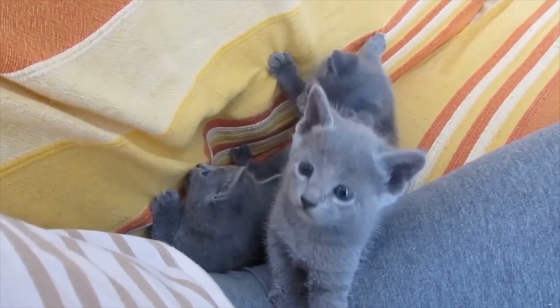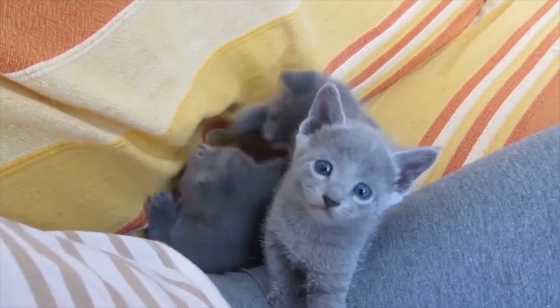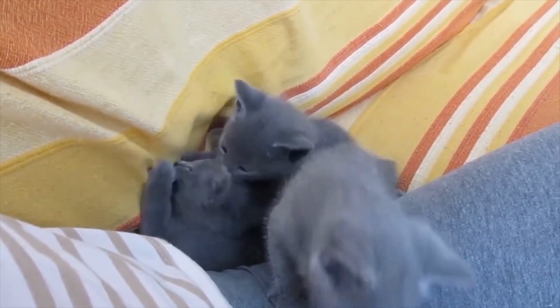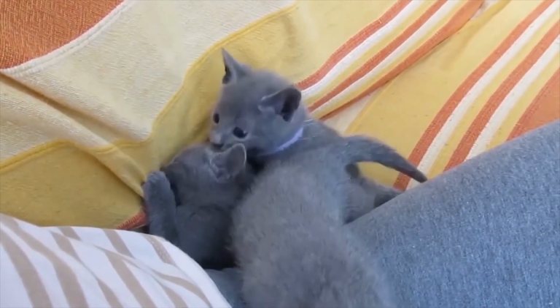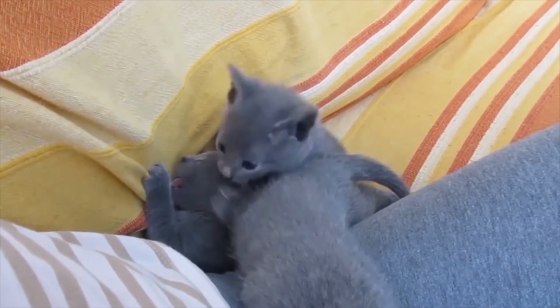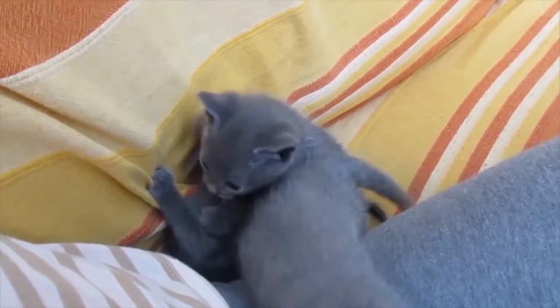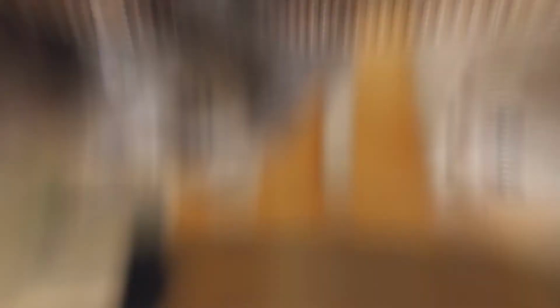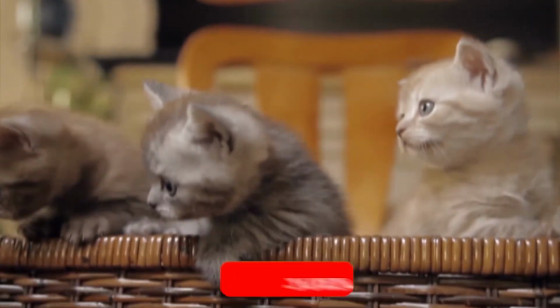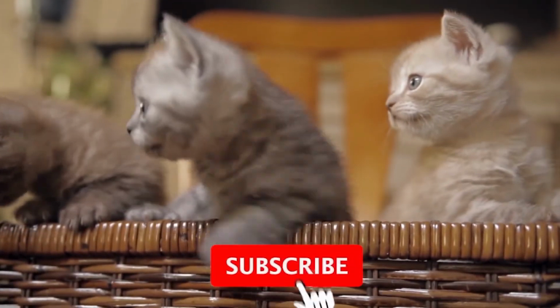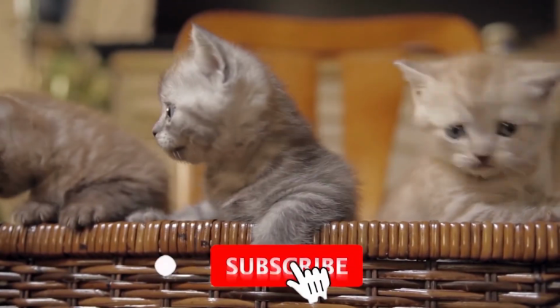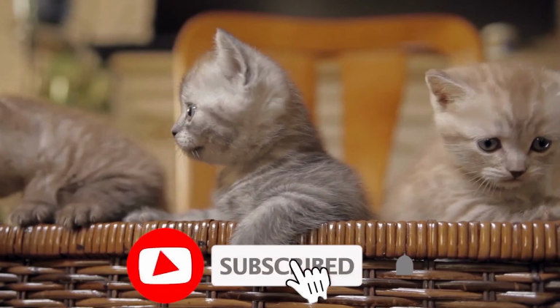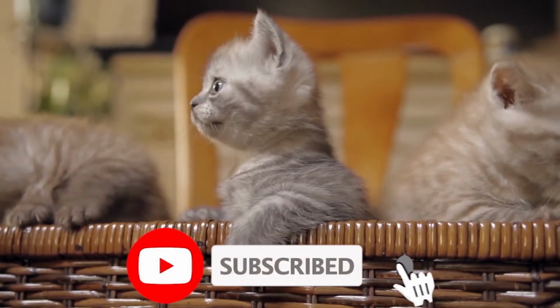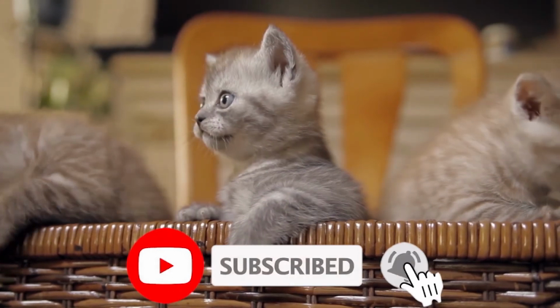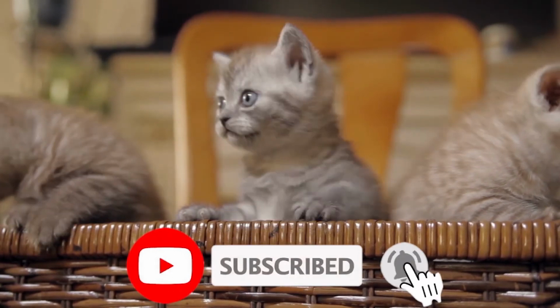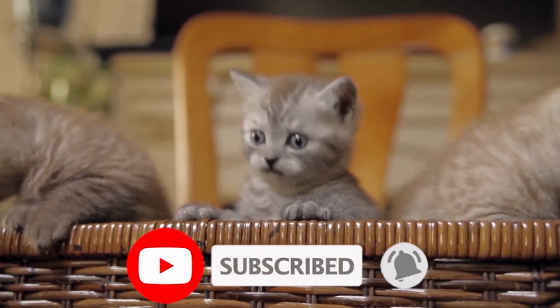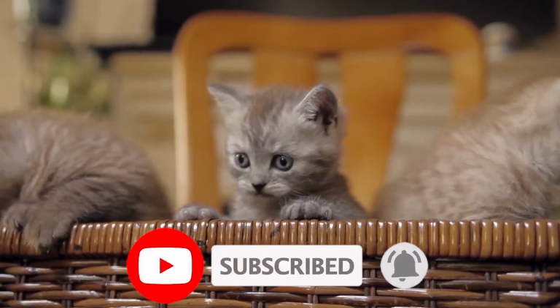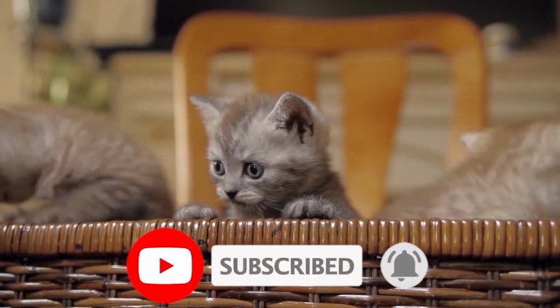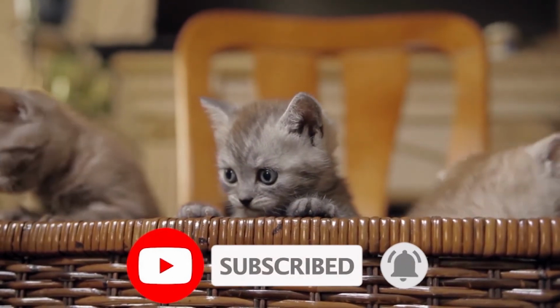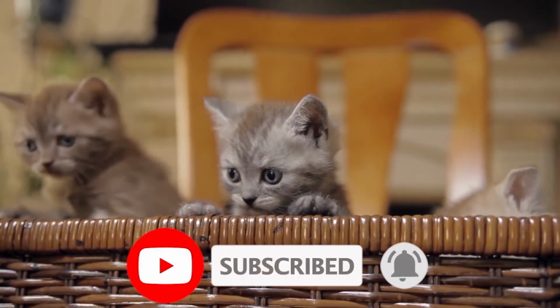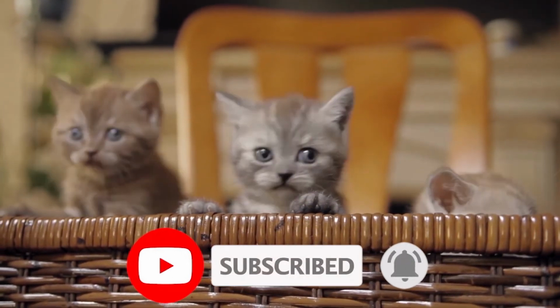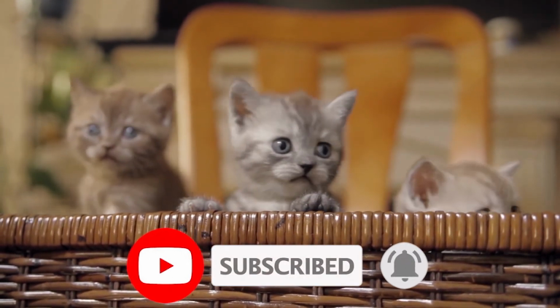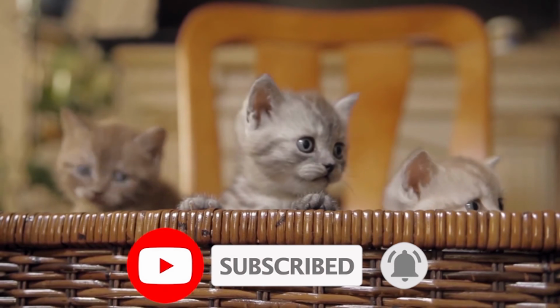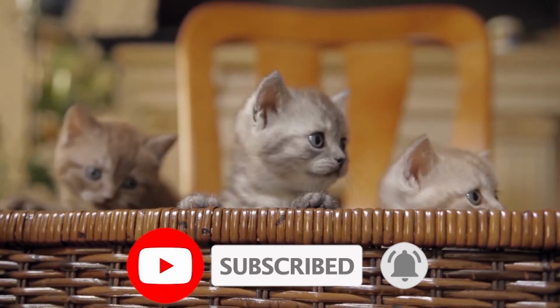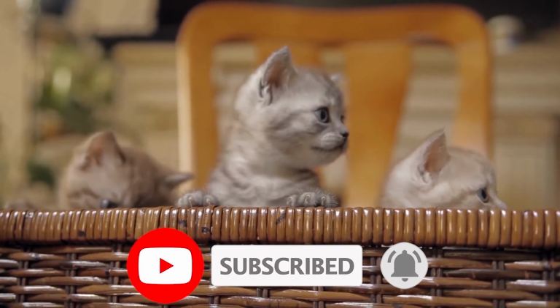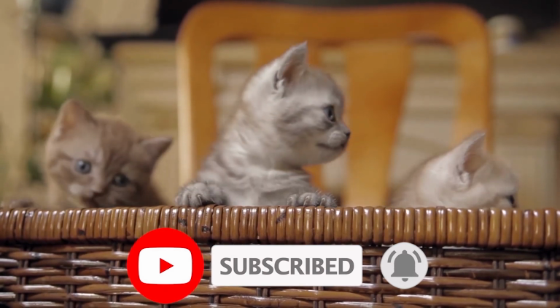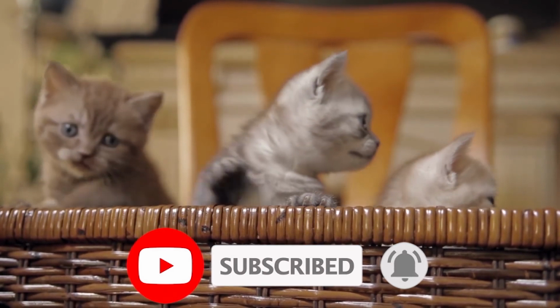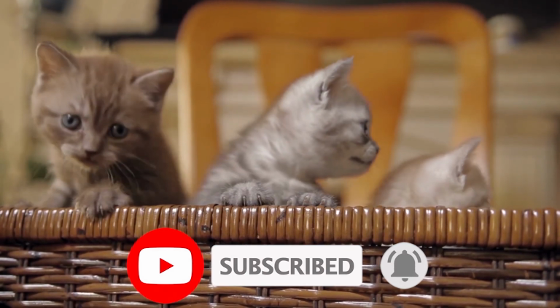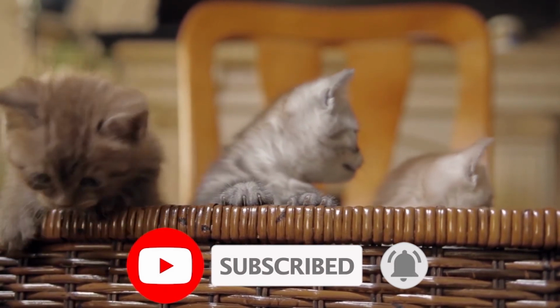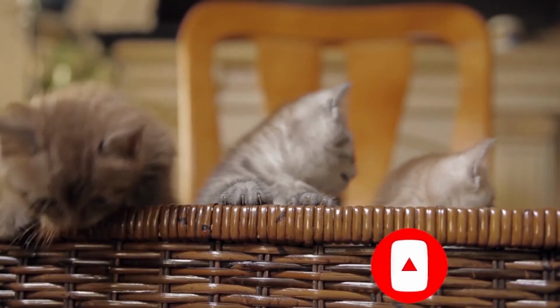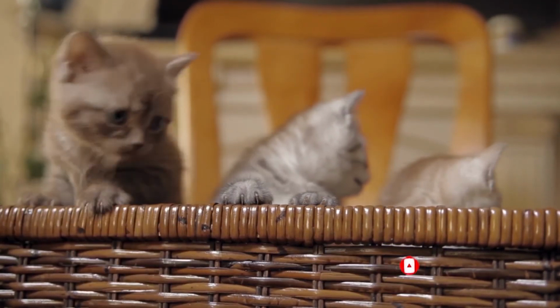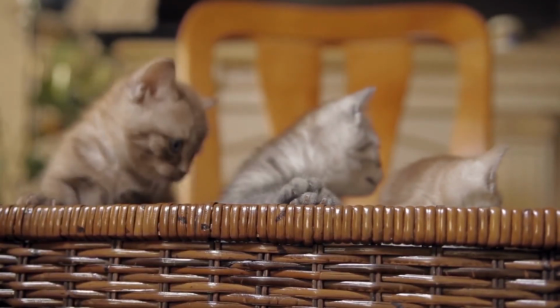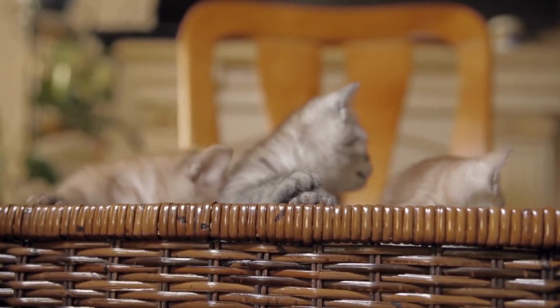With that, we have come to the end of the video for today. For more videos from us, kindly hit the subscribe button, like the video, and turn on post notifications so you never miss any of our updates. Which of these kittens do you think is the cutest? Let us know in the comment section below!